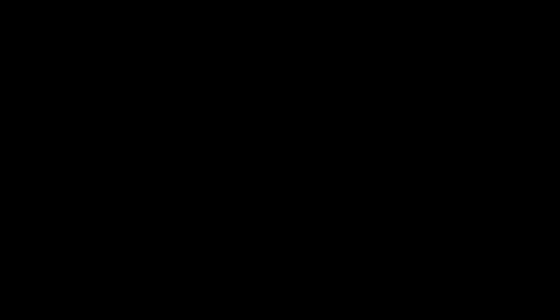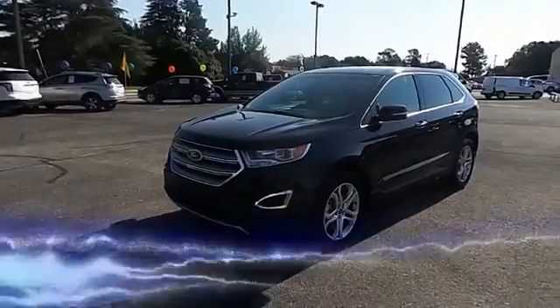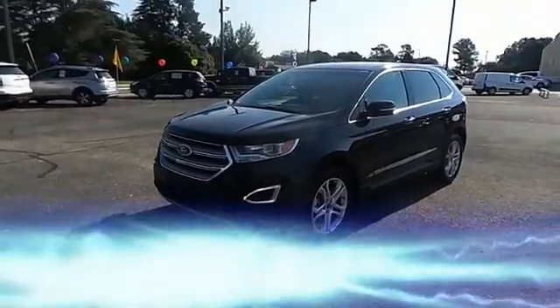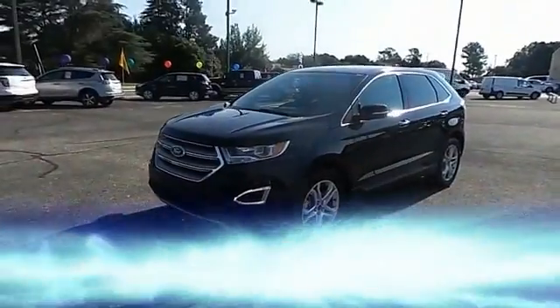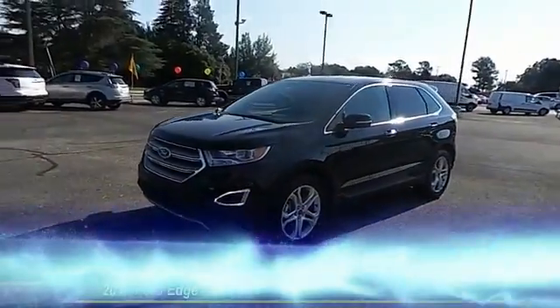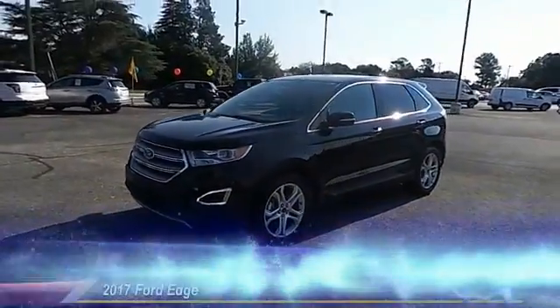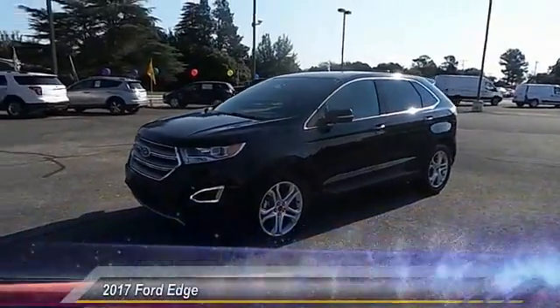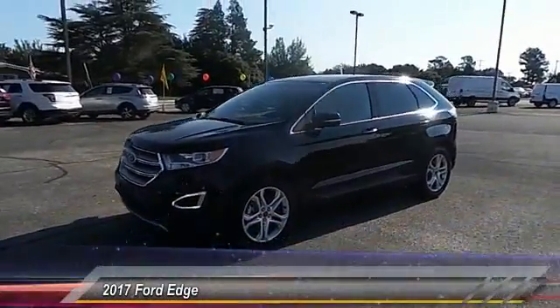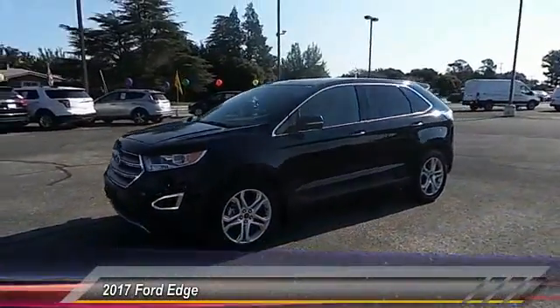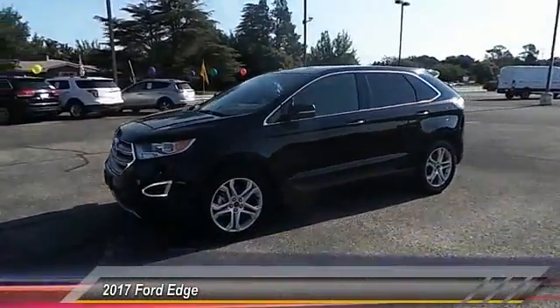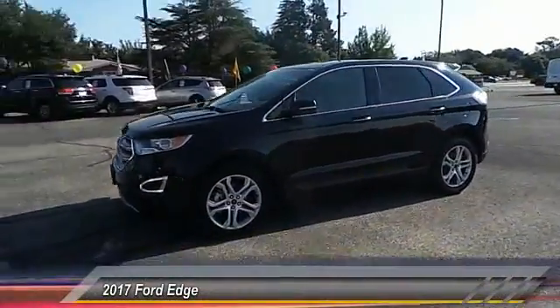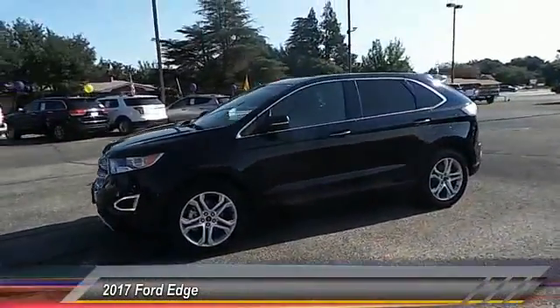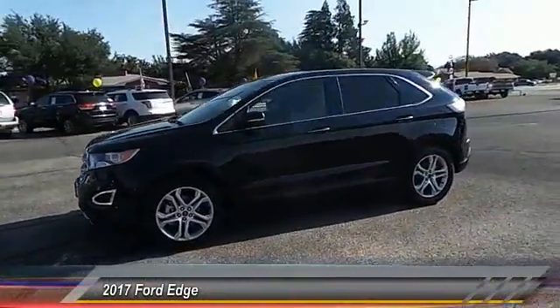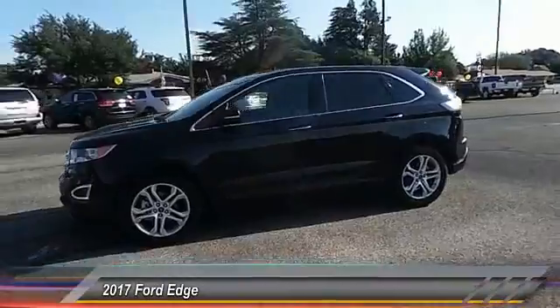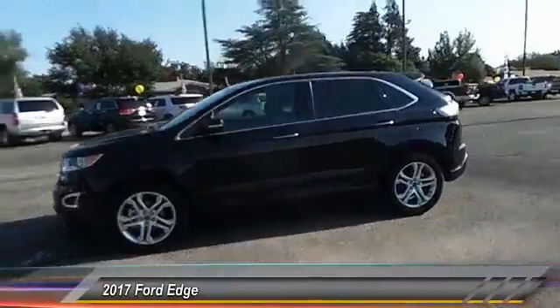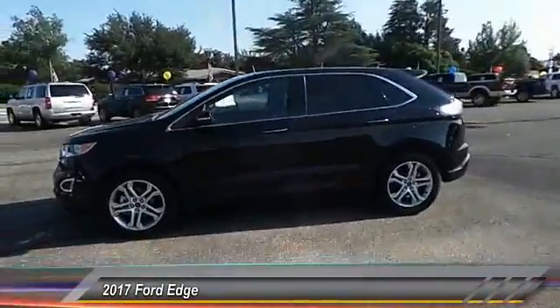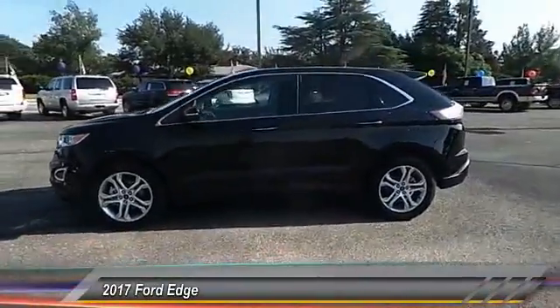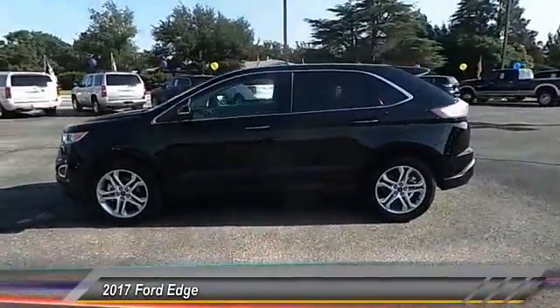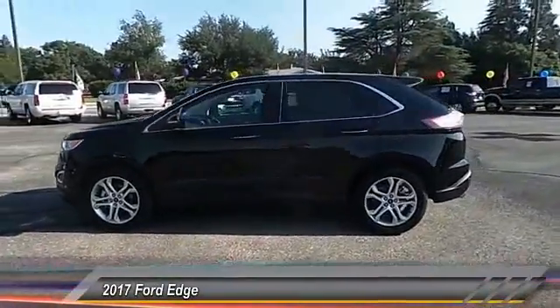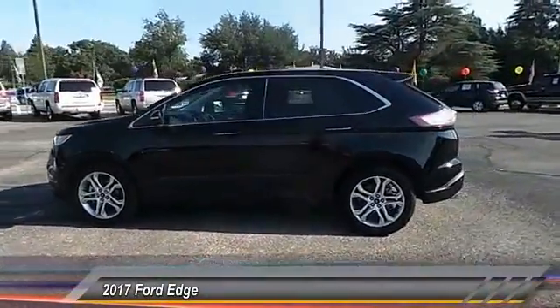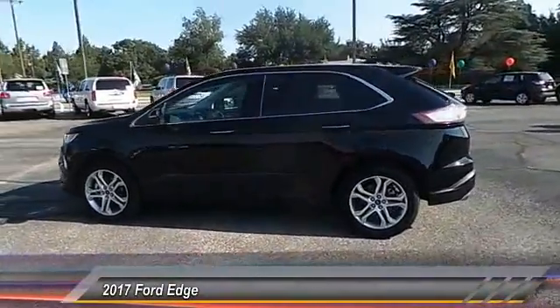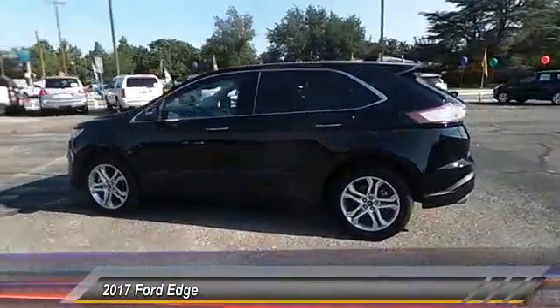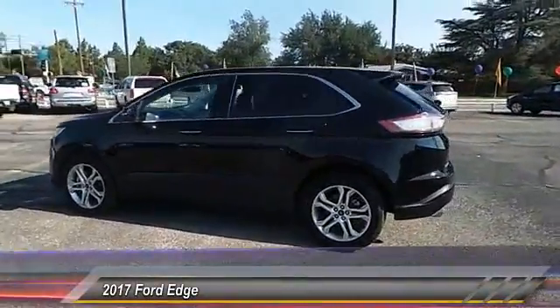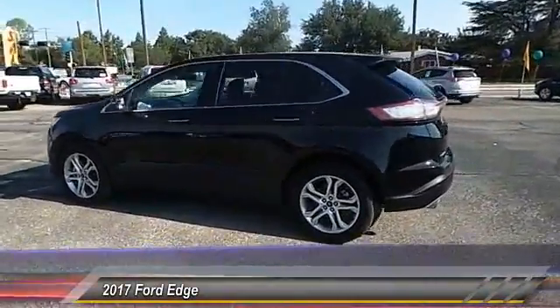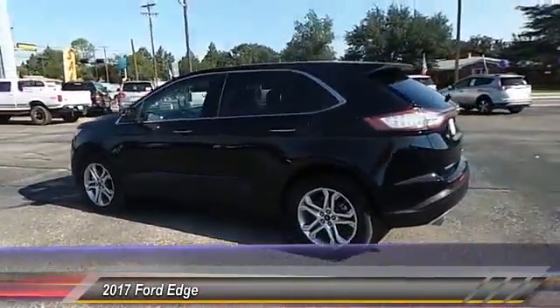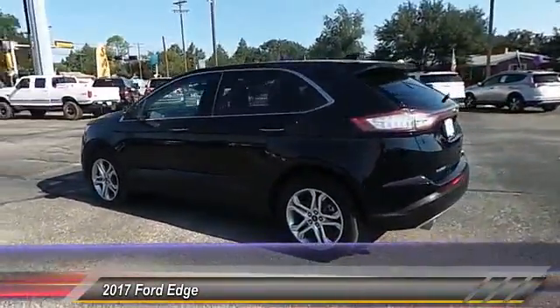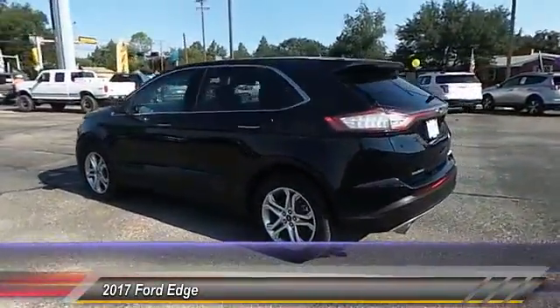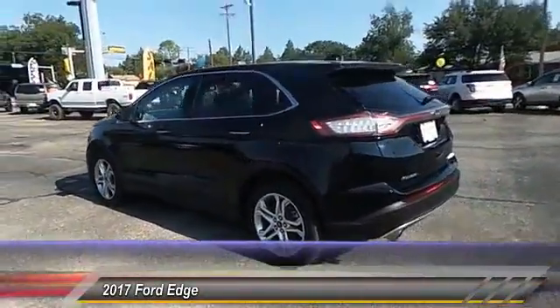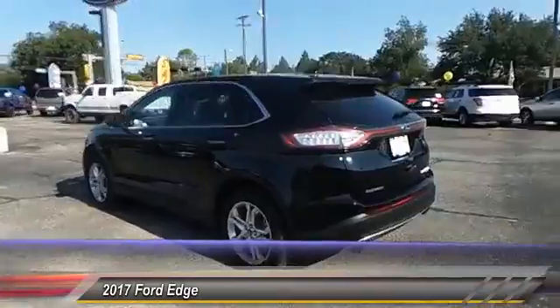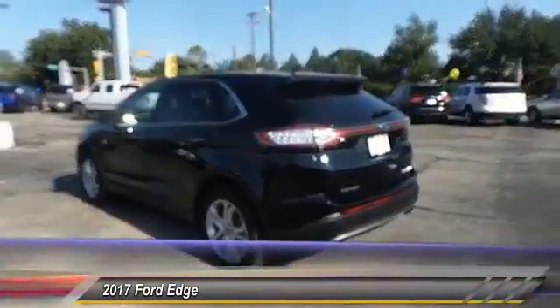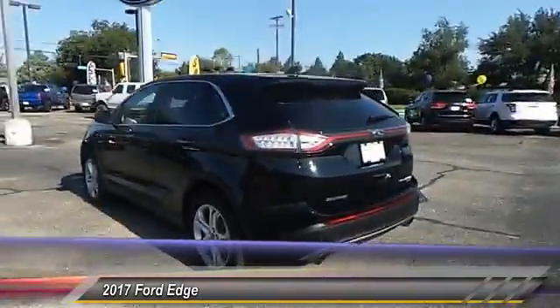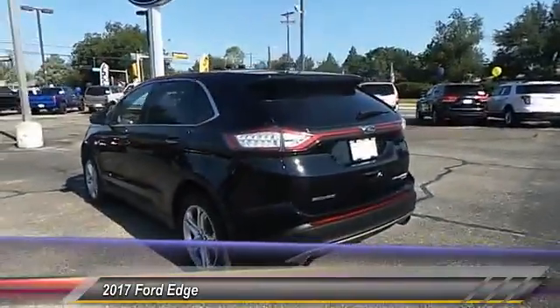The 2017 Ford Edge thrills with more power and miles per gallon. Either way, you're in for an exhilarating experience with Ford Edge.